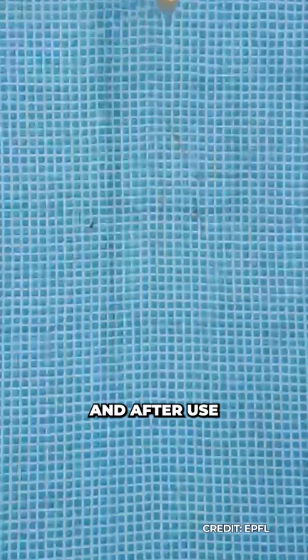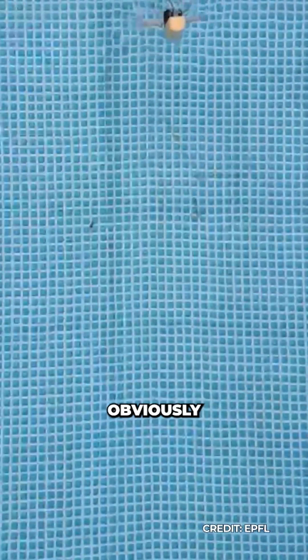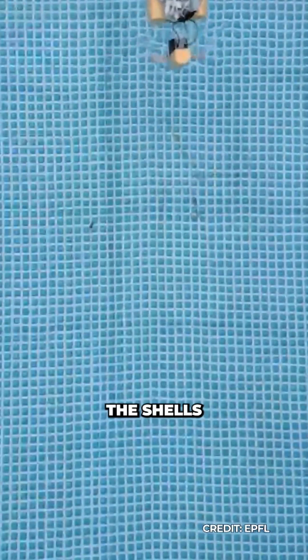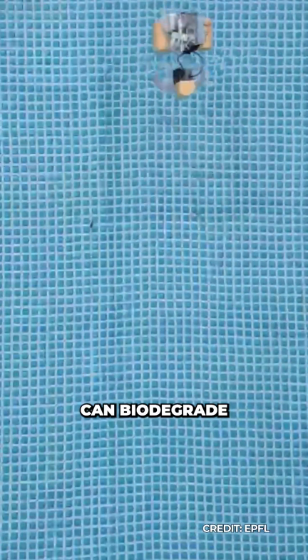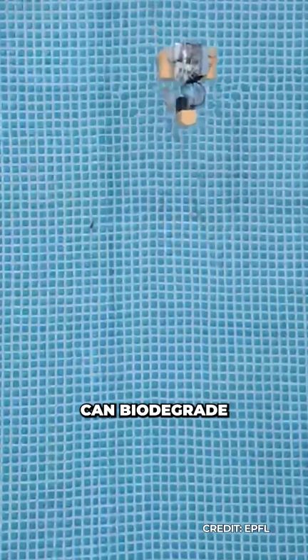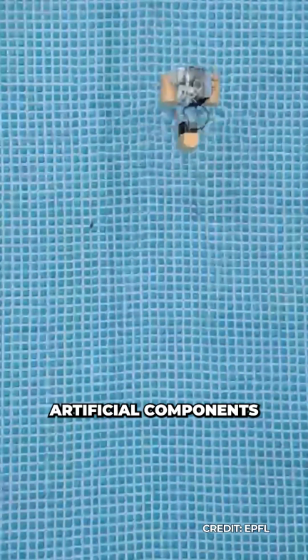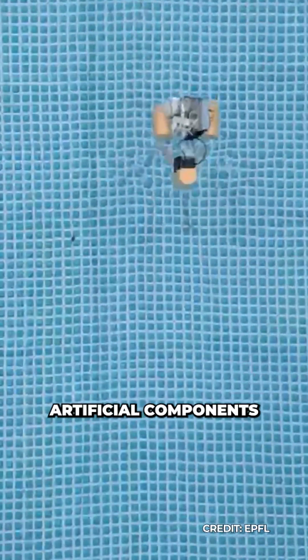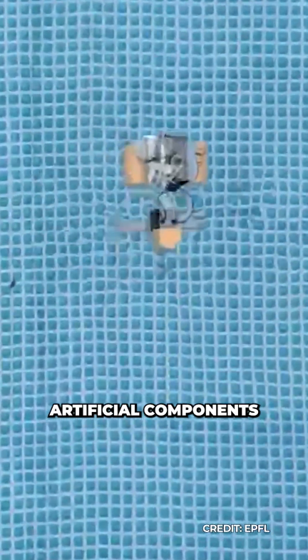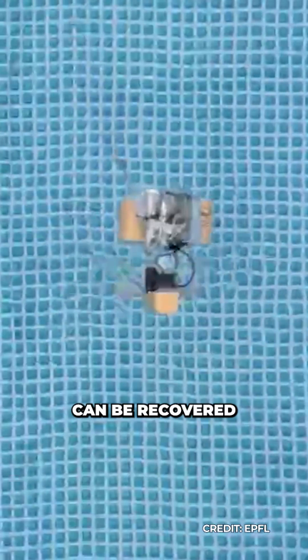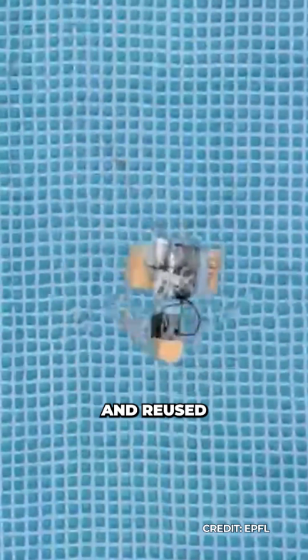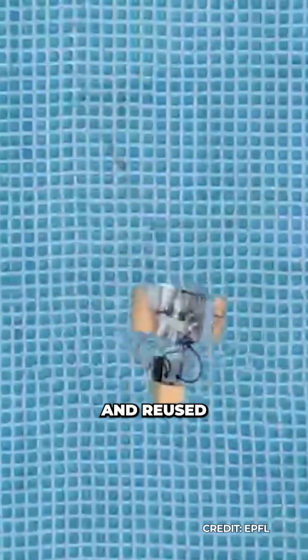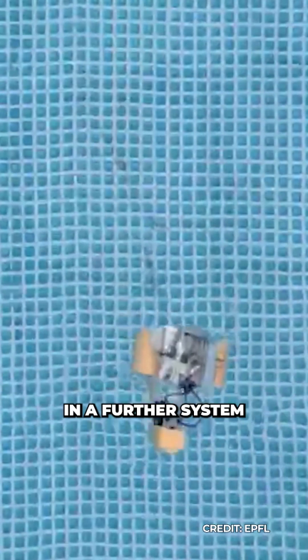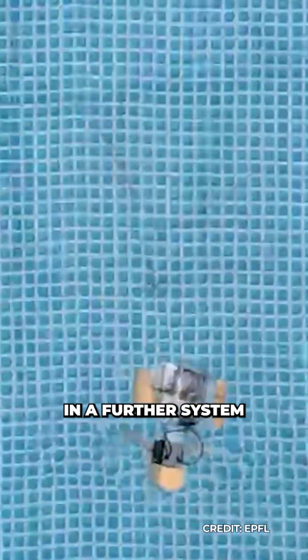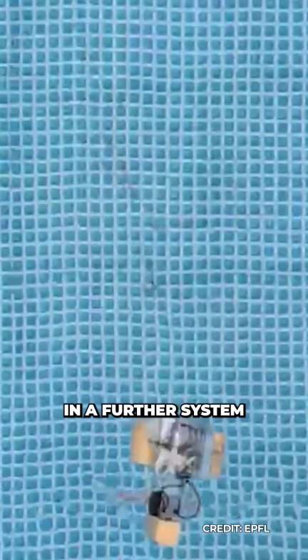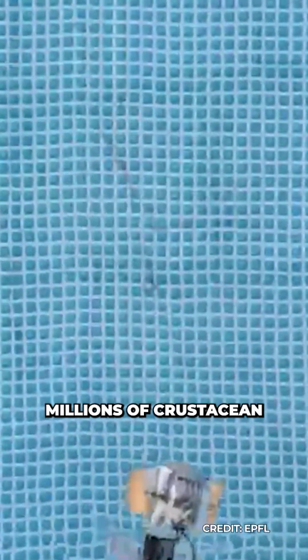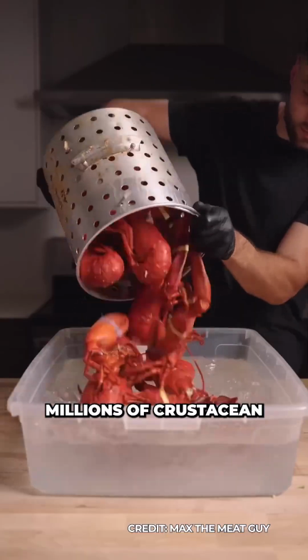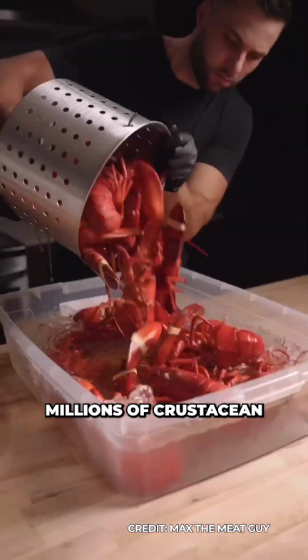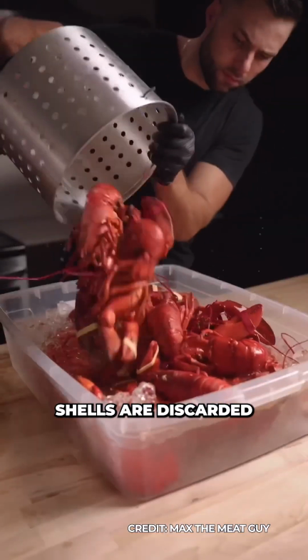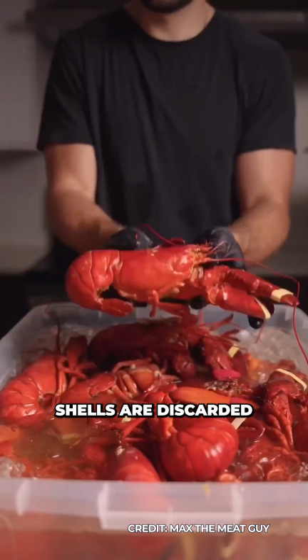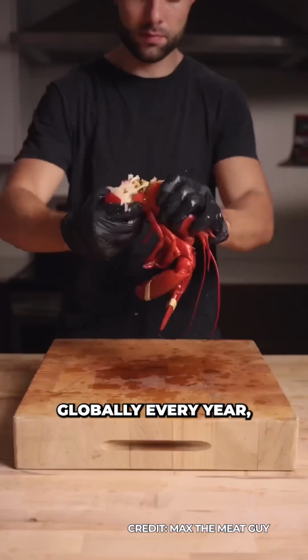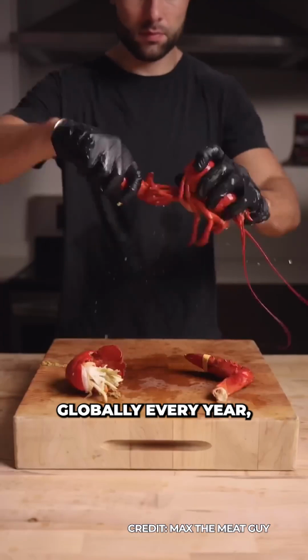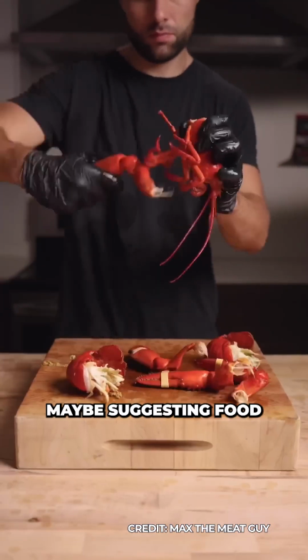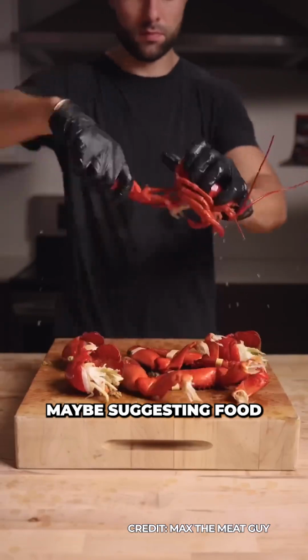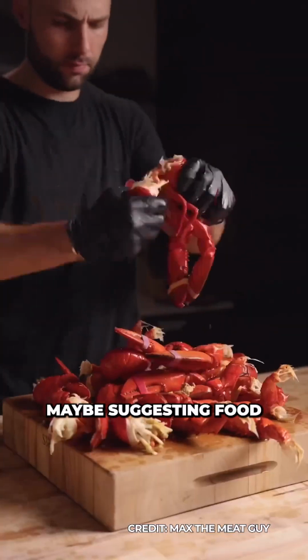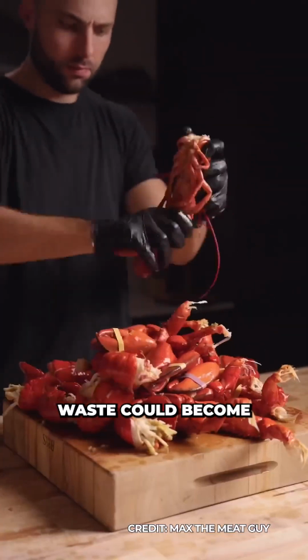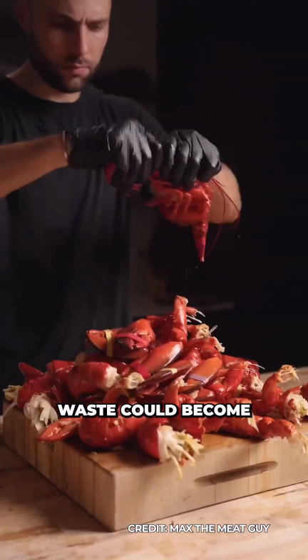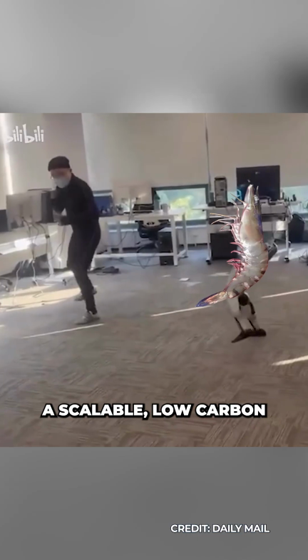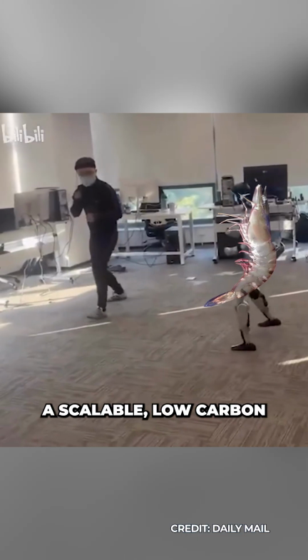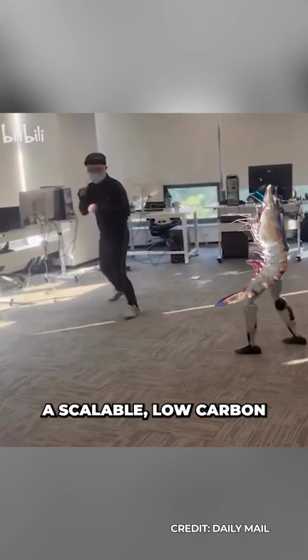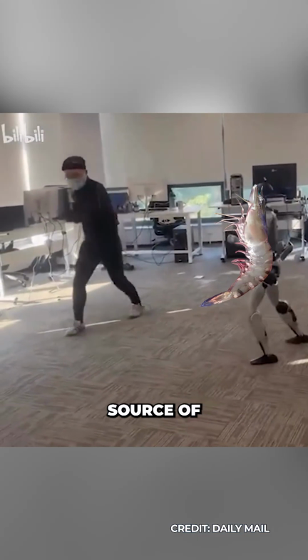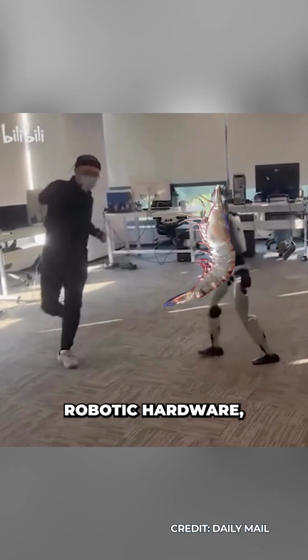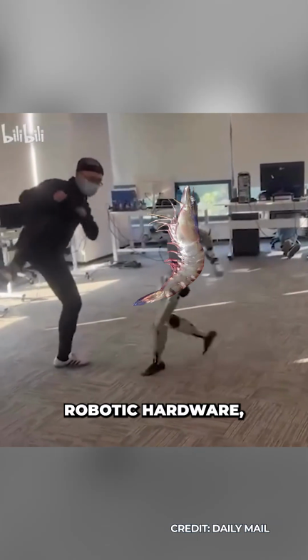And after use, these shells can biodegrade and the artificial components can be recovered and reused in a further system. Millions of crustacean shells are discarded globally every year, maybe suggesting food waste can become a scalable, low-carbon source of robotic hardware.